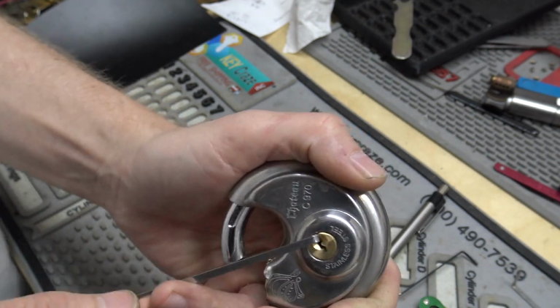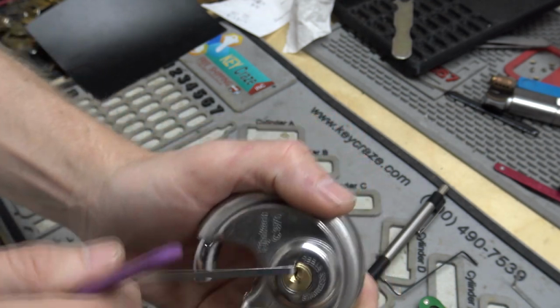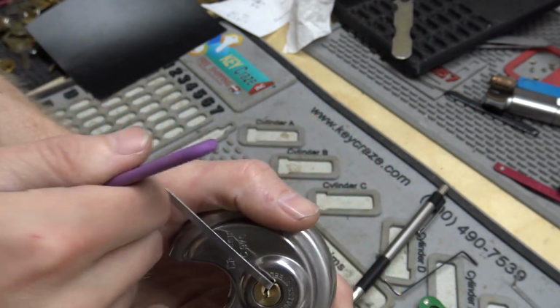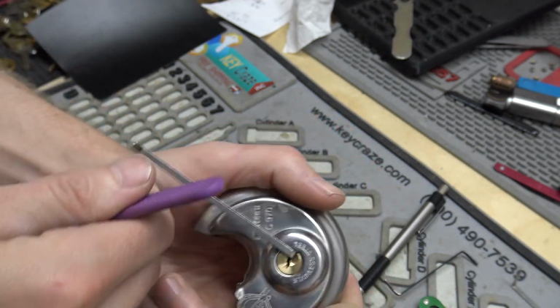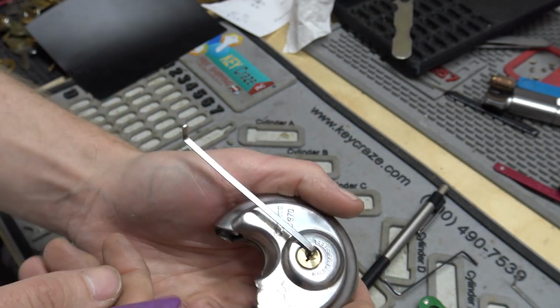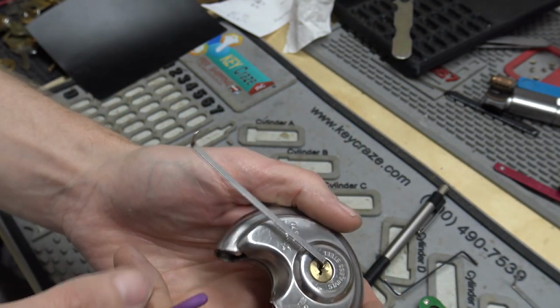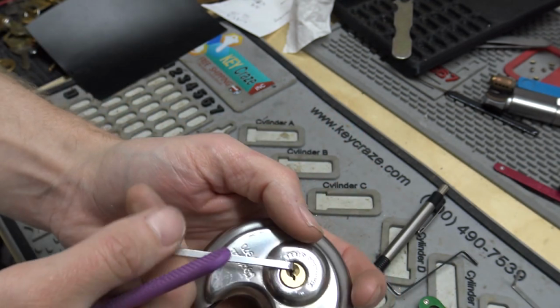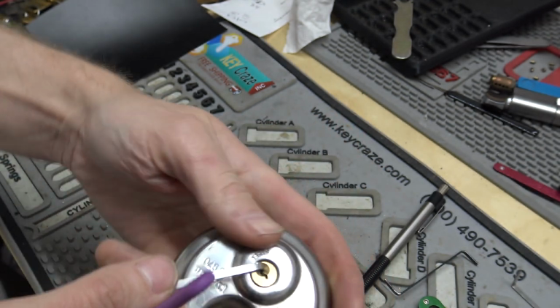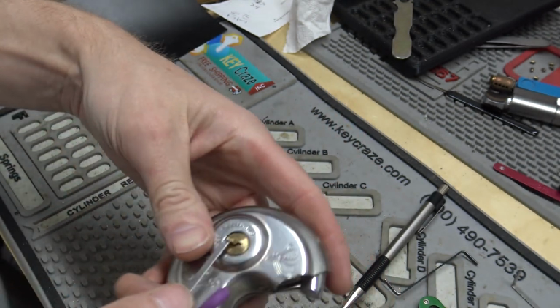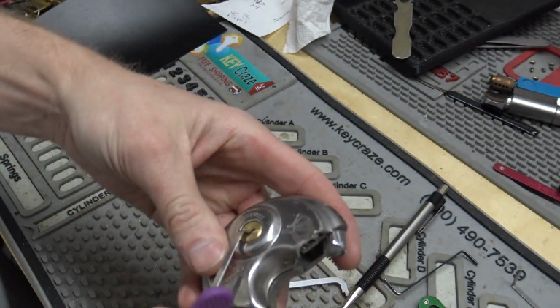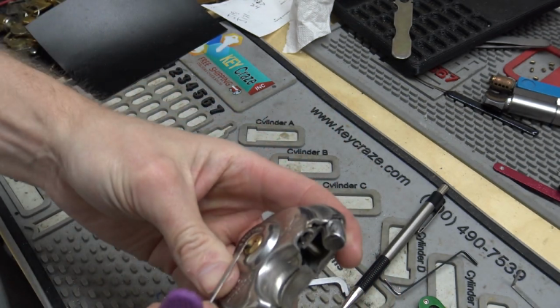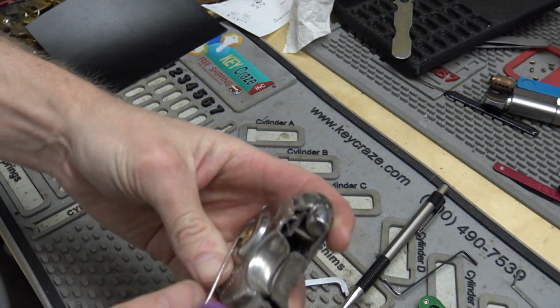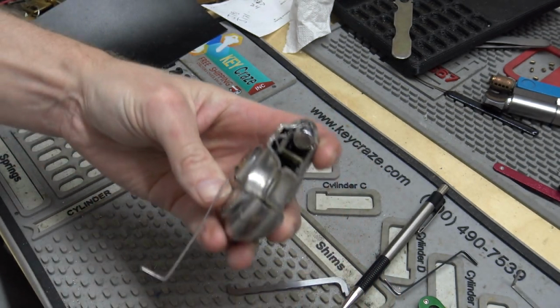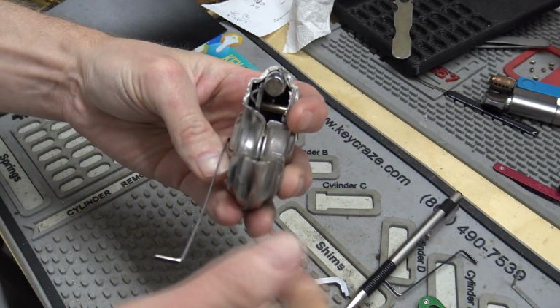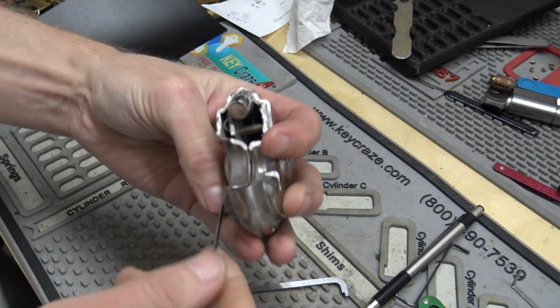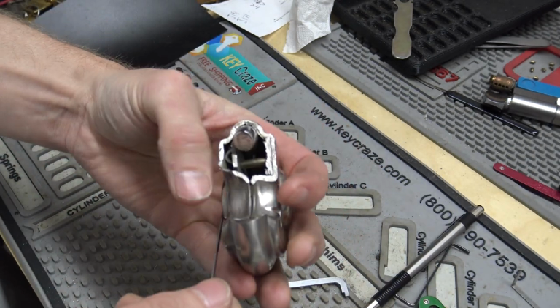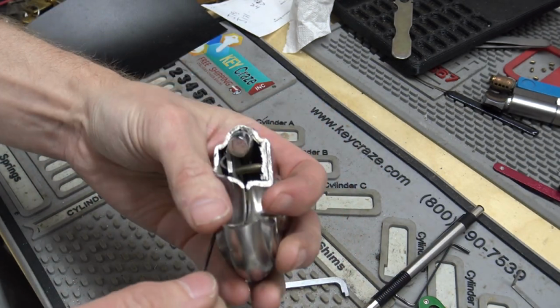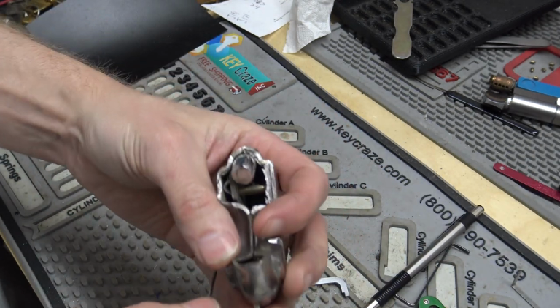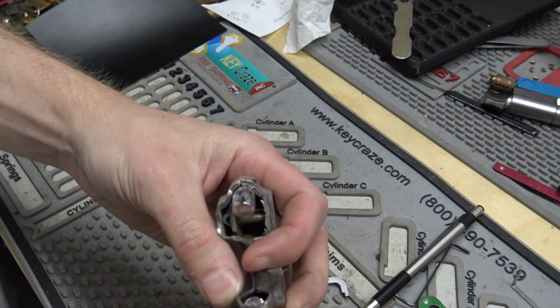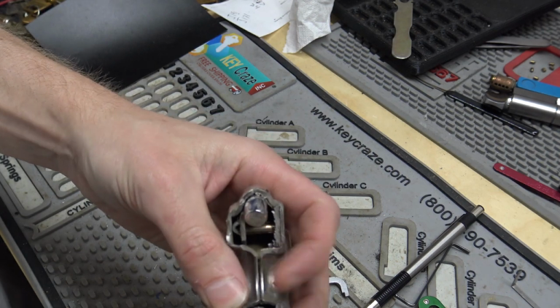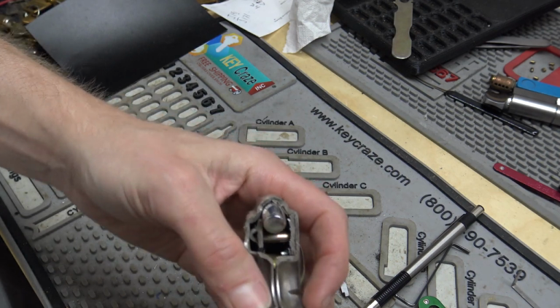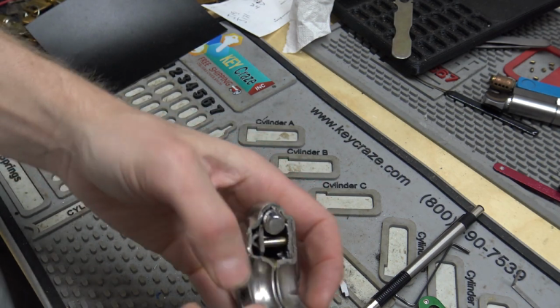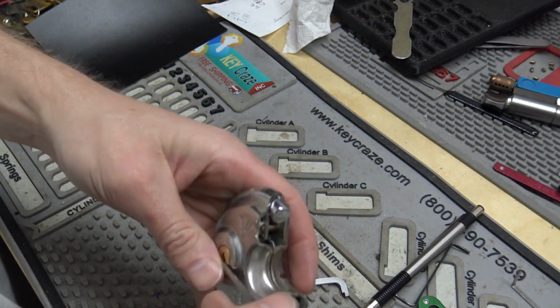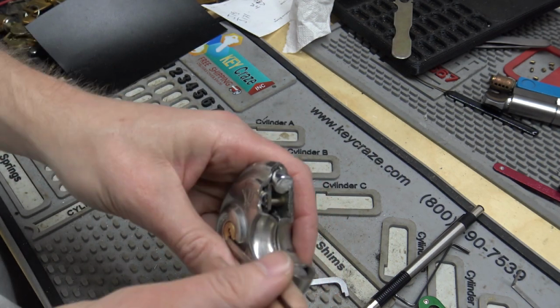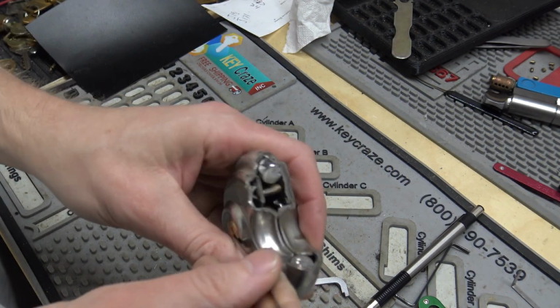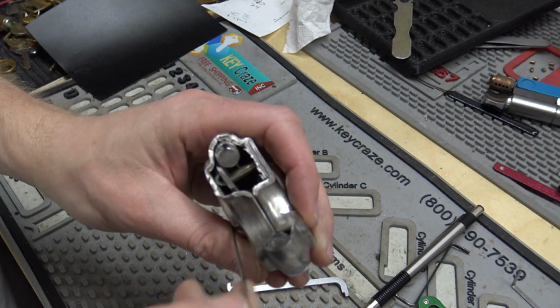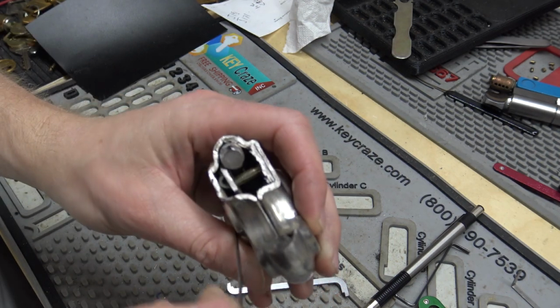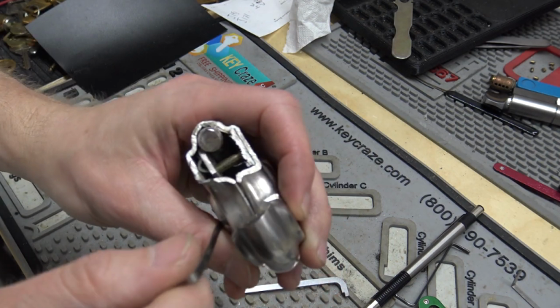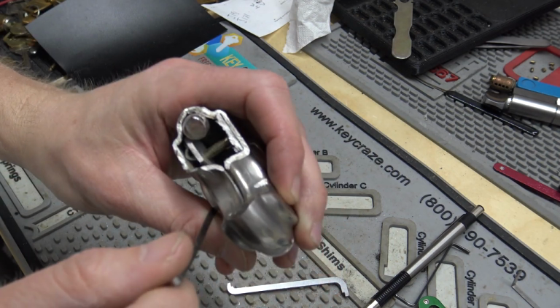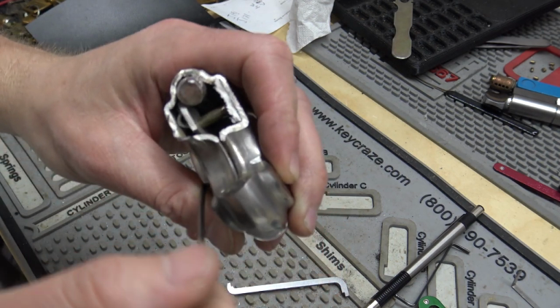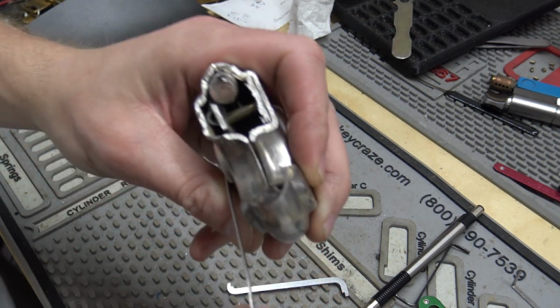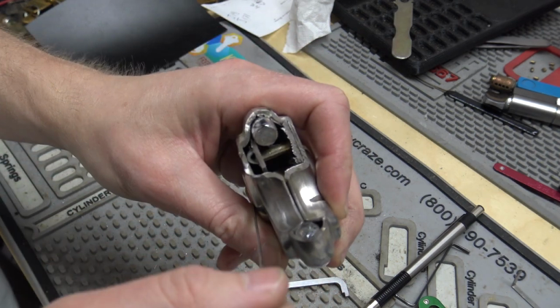Yeah, we're open! Chateau C970 picked. And I guess this is probably going in the trash.